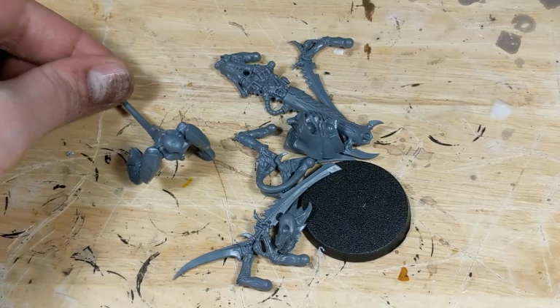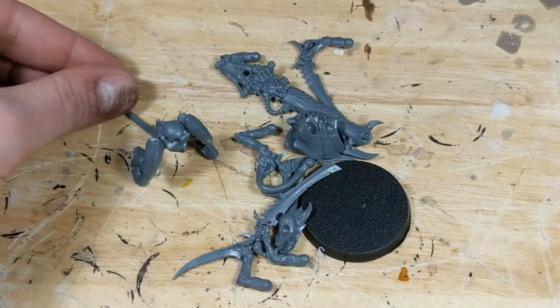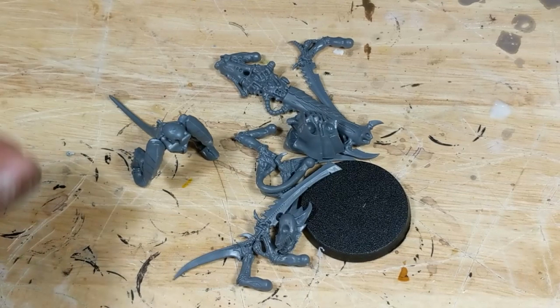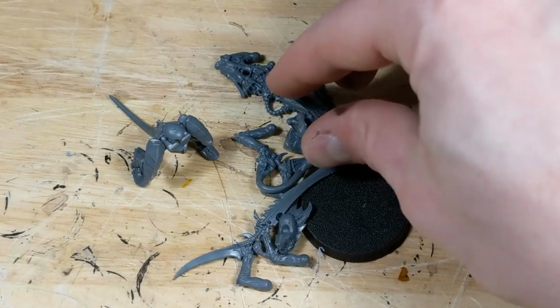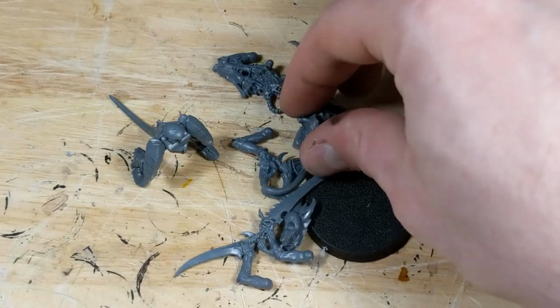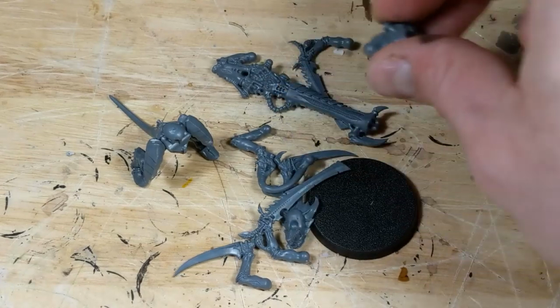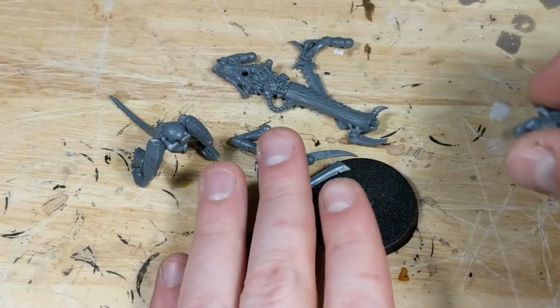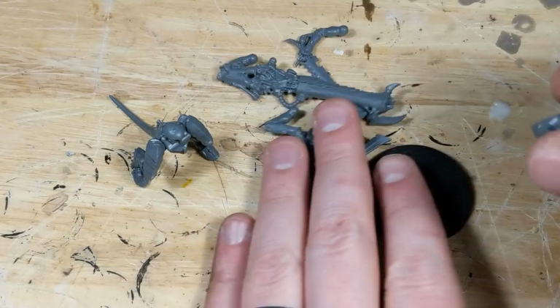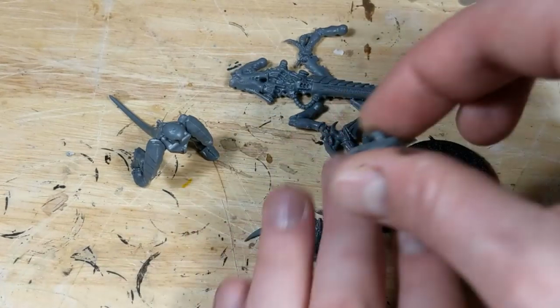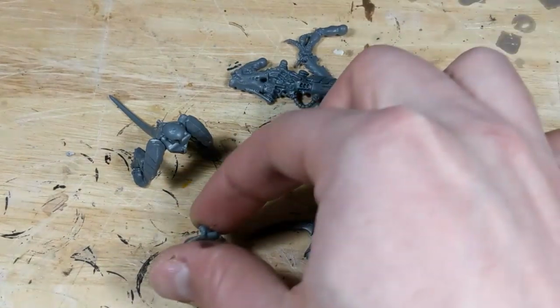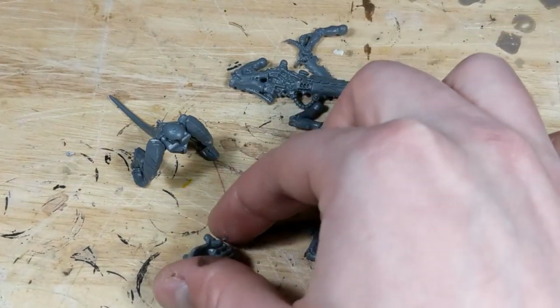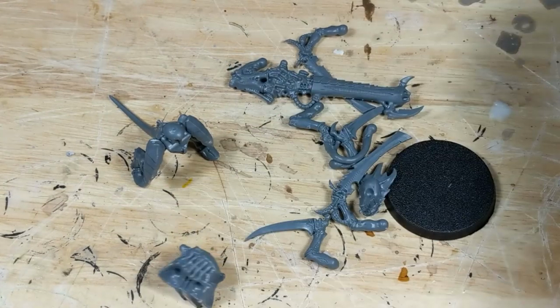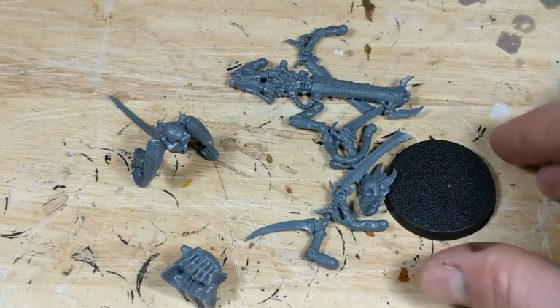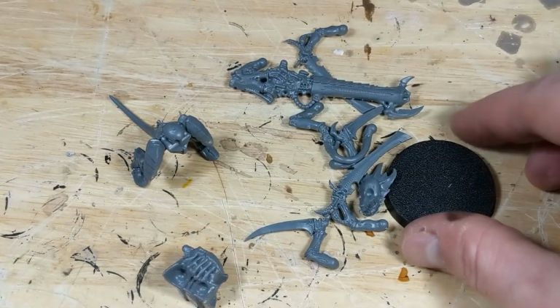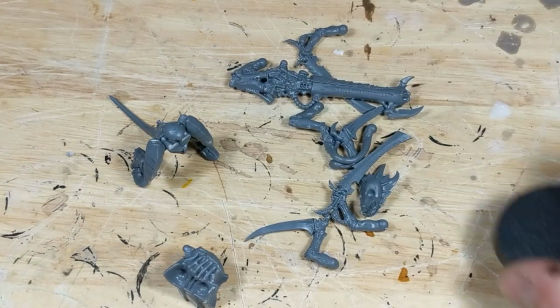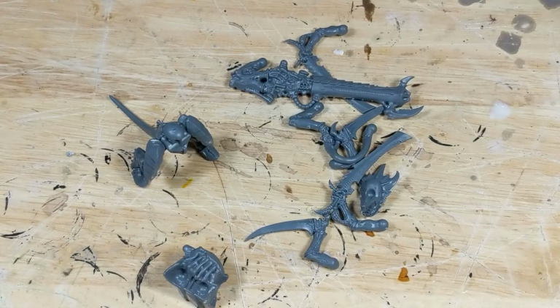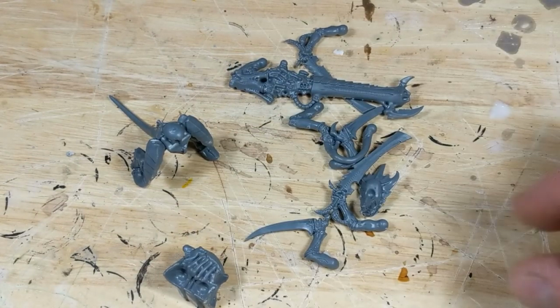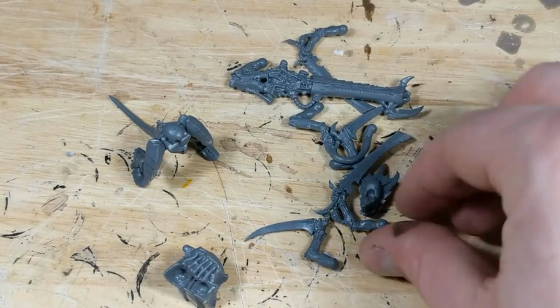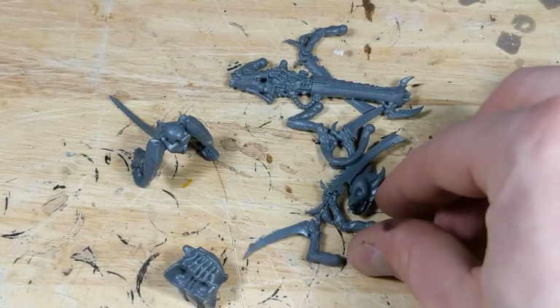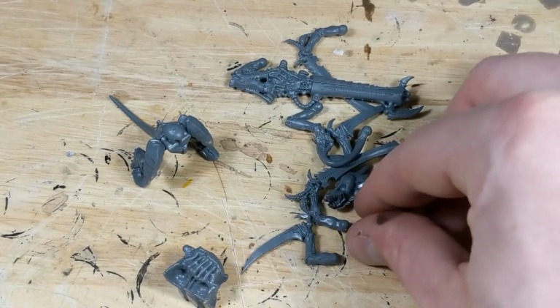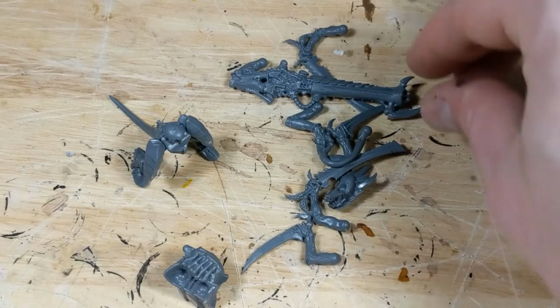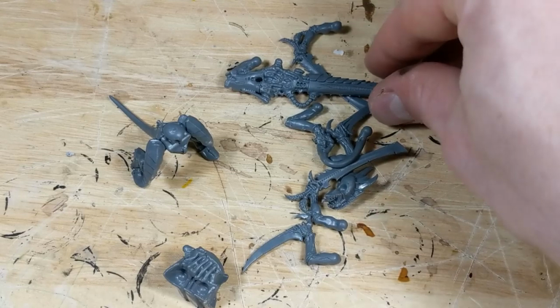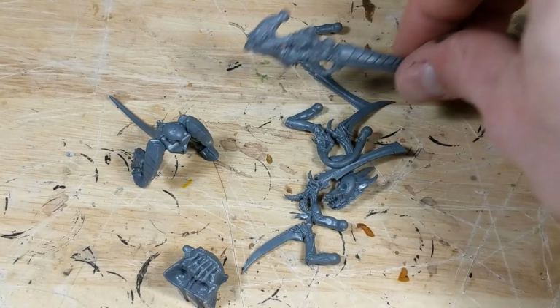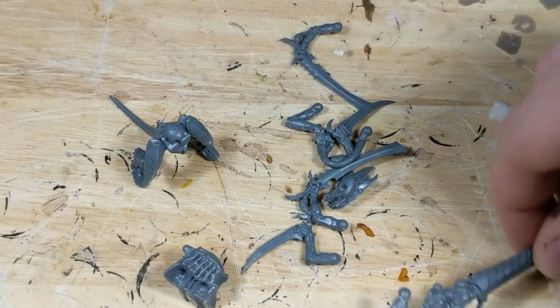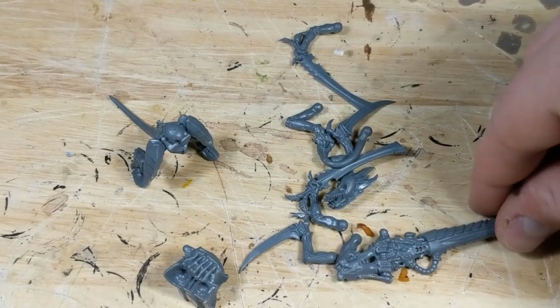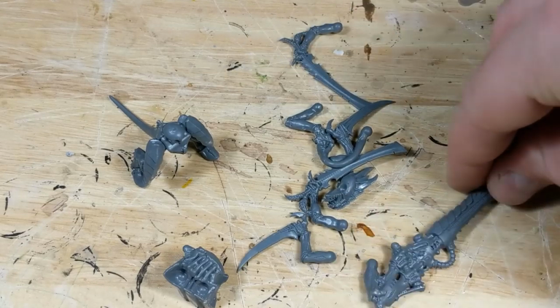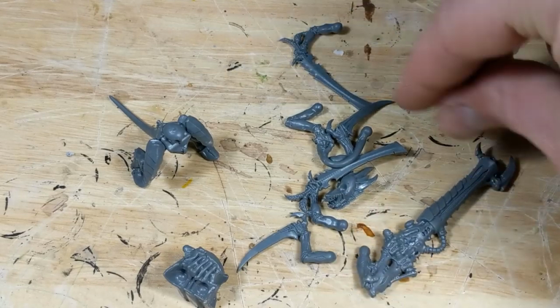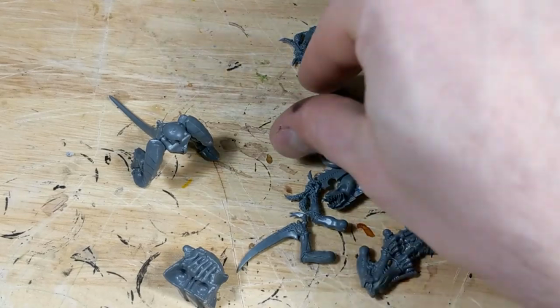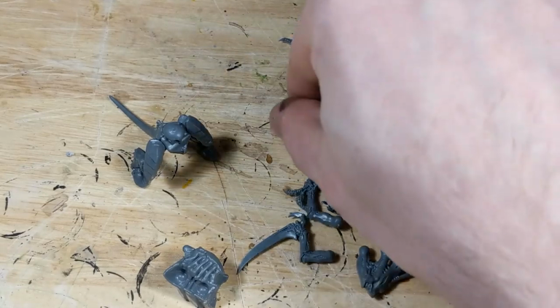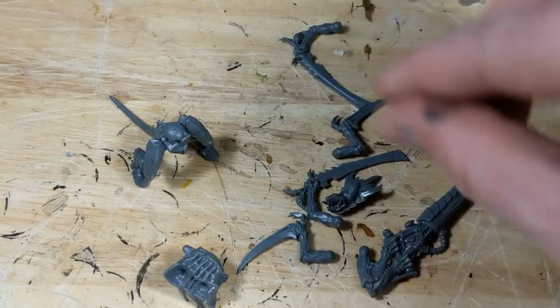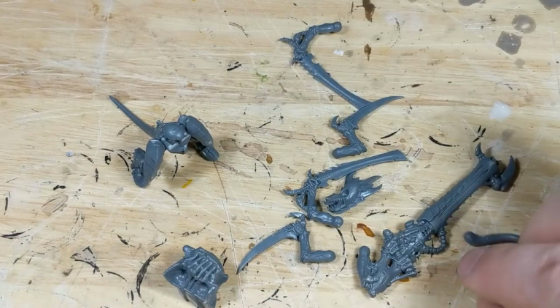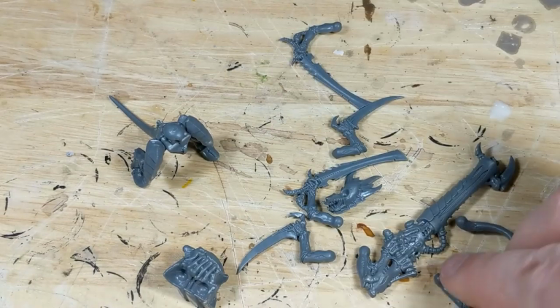To start with, I've begun the basic assembly process by gluing the legs to the lower torso, gluing both halves of the upper torso together, and gluing the head to the crest. All the weapons are left unassembled.